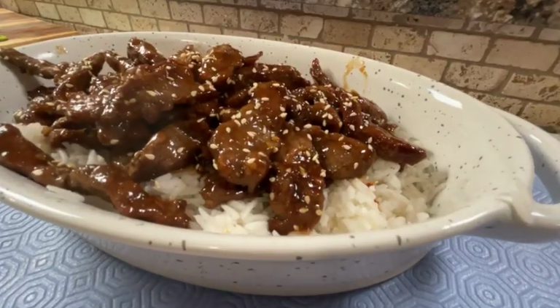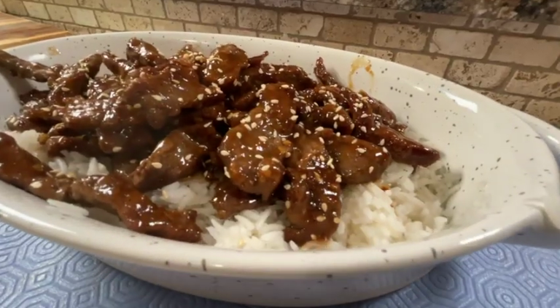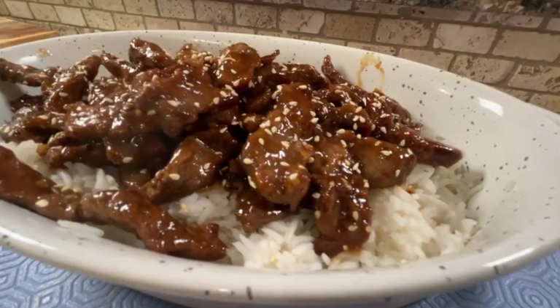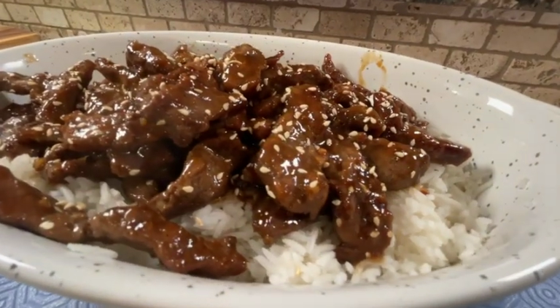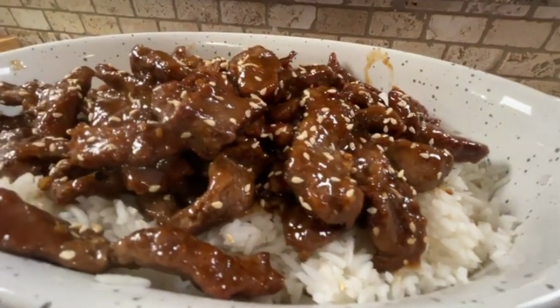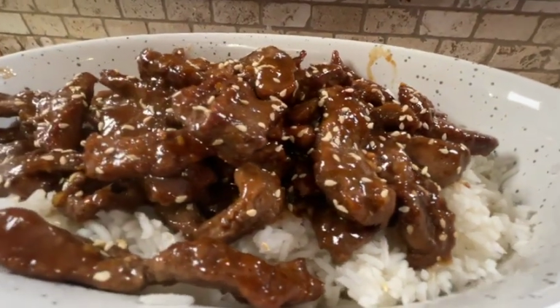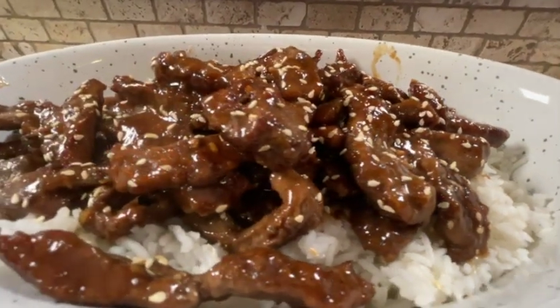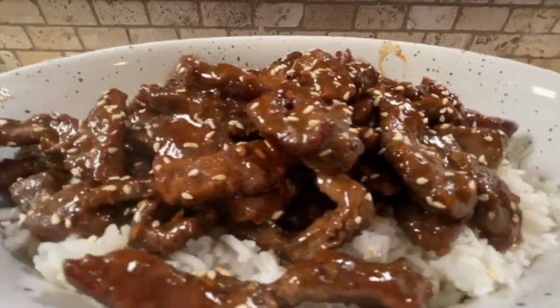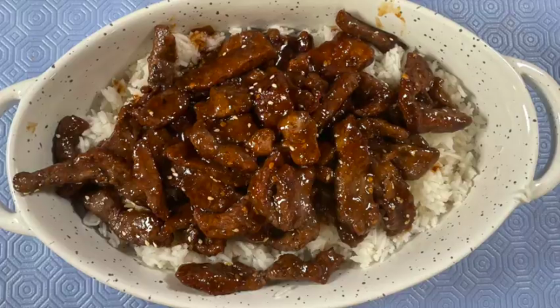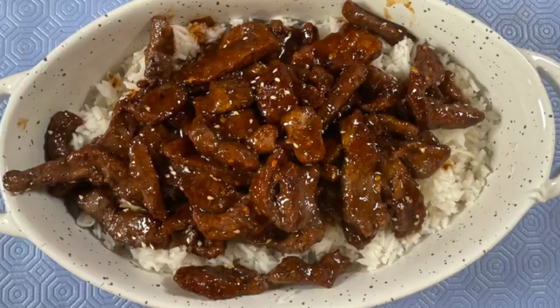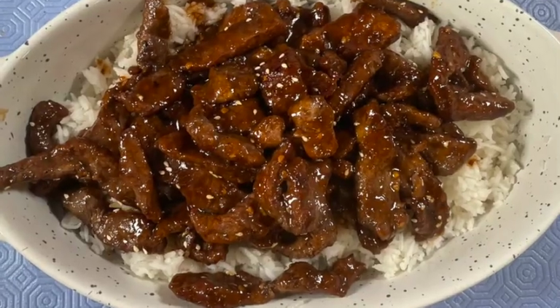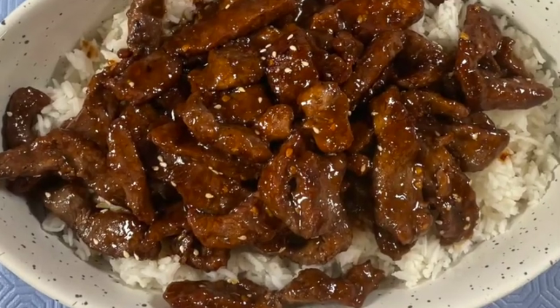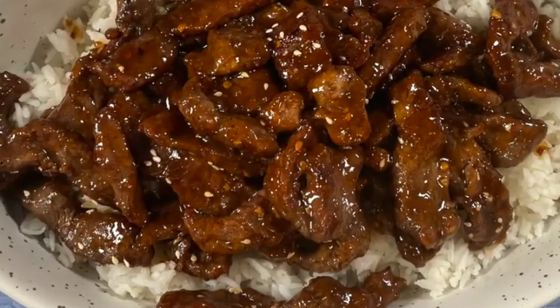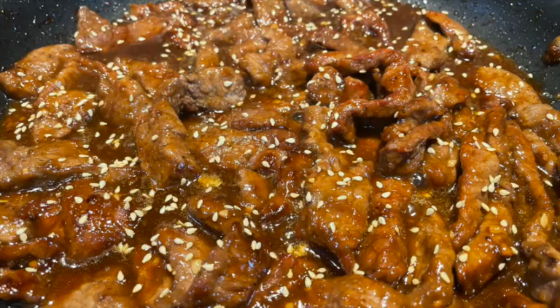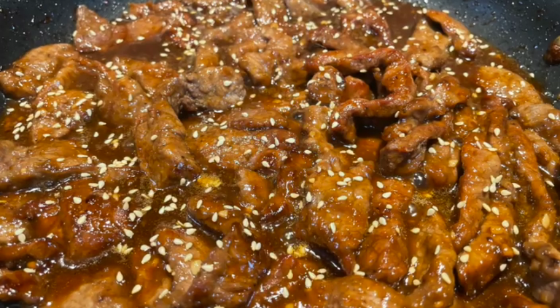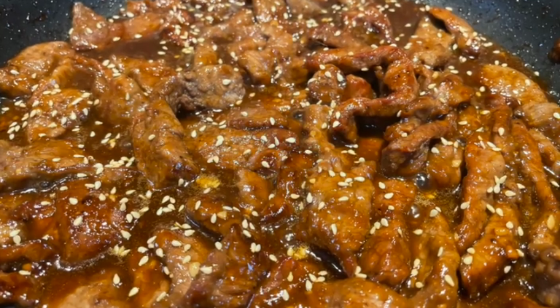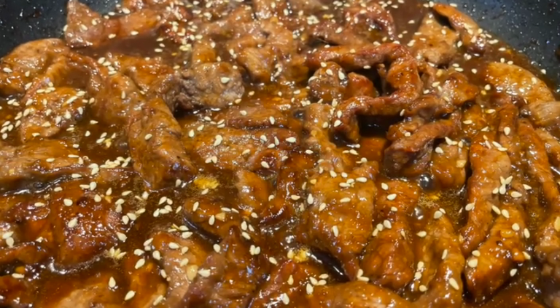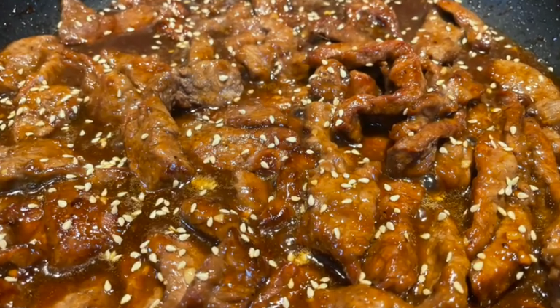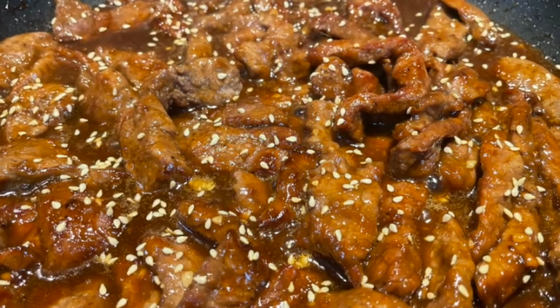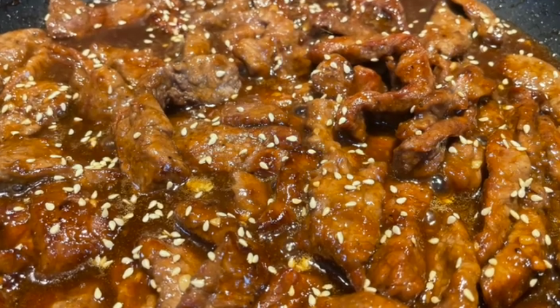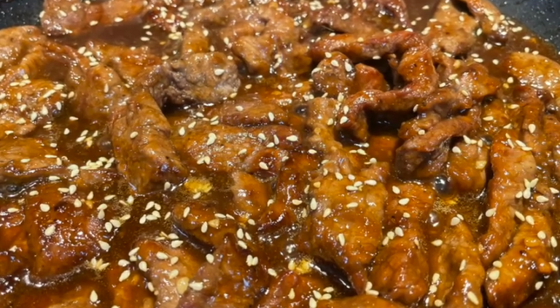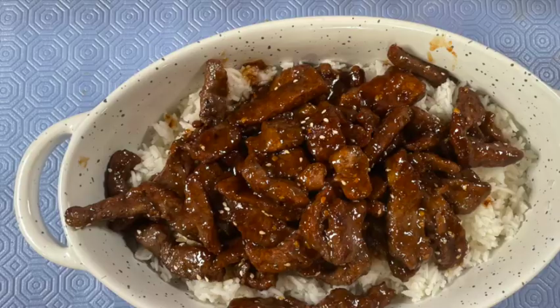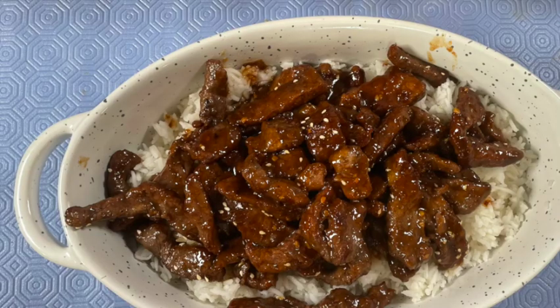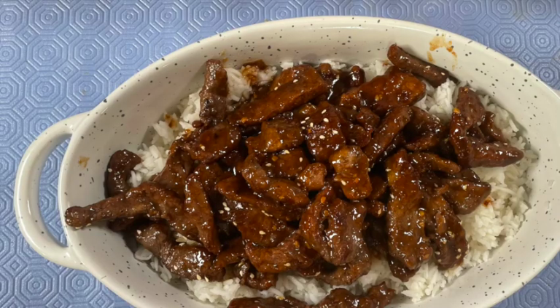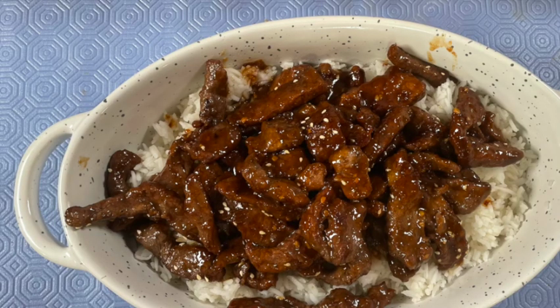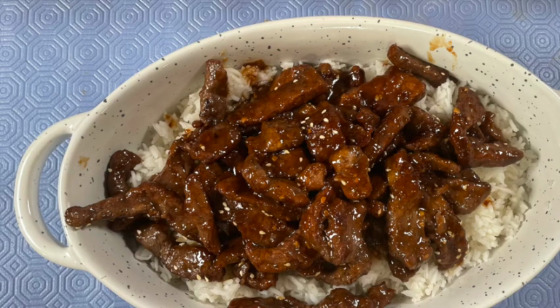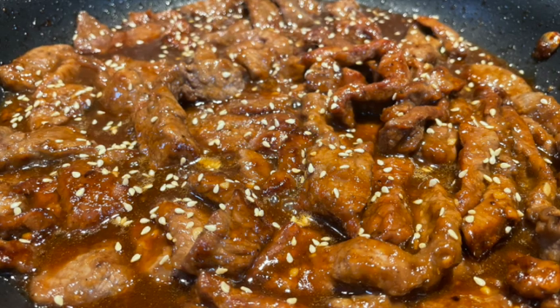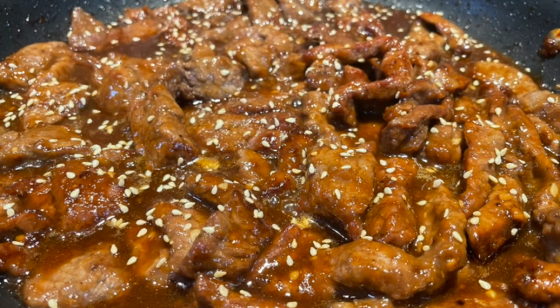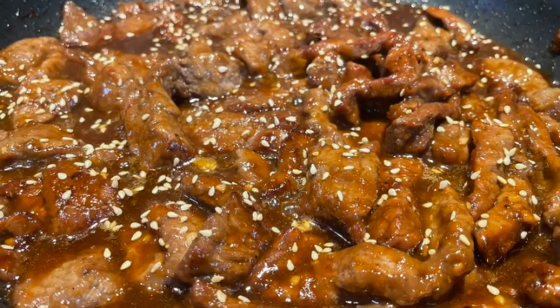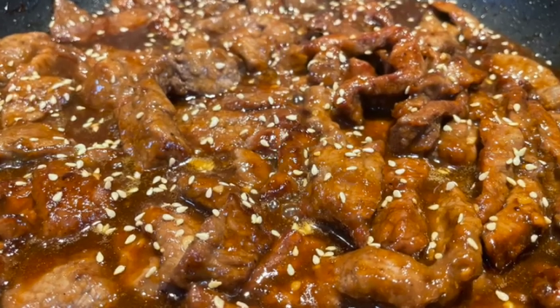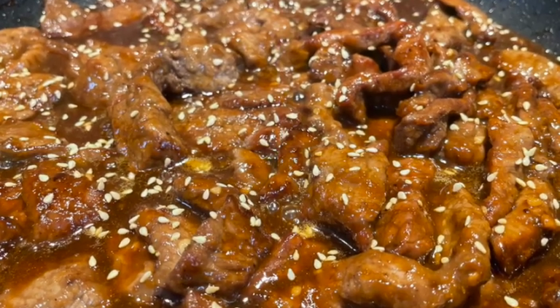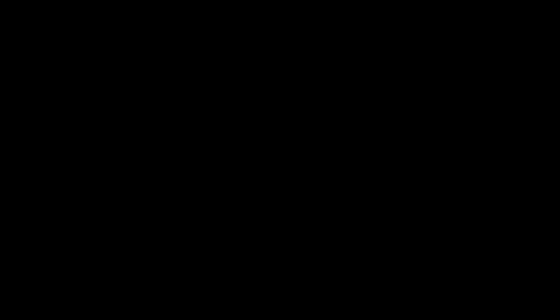So what do you think? Now you can go ahead and make your own — you have the recipe. Let me know what you think, and happy eating until I talk to you next time. Thanks for giving this video a thumbs up, I appreciate your support. See you next time. Thank you.